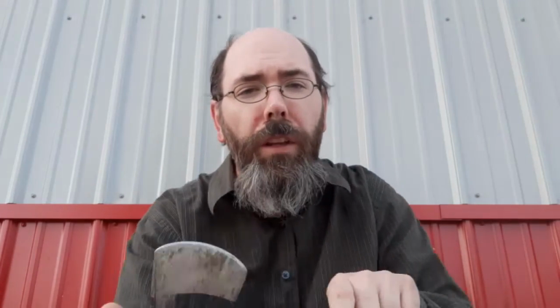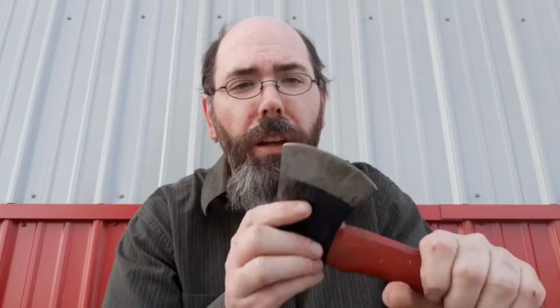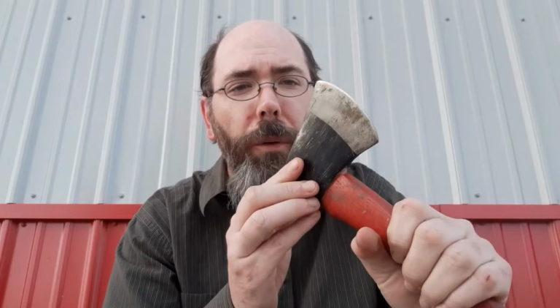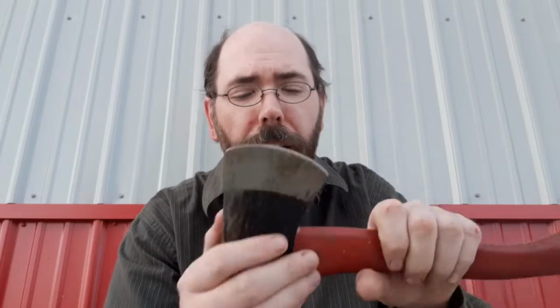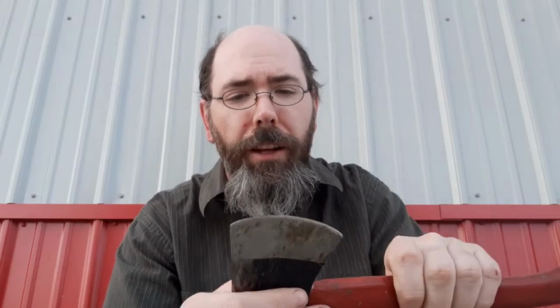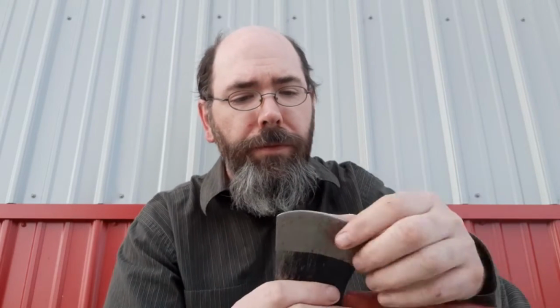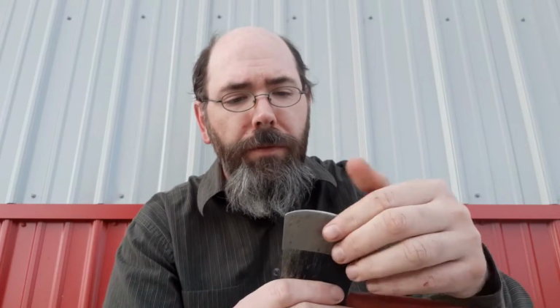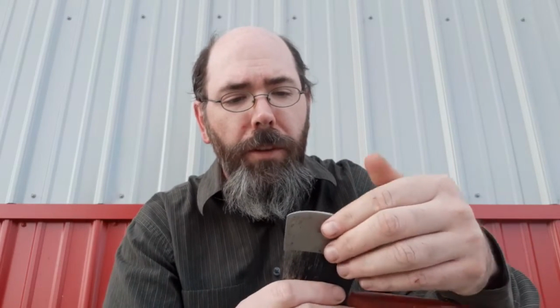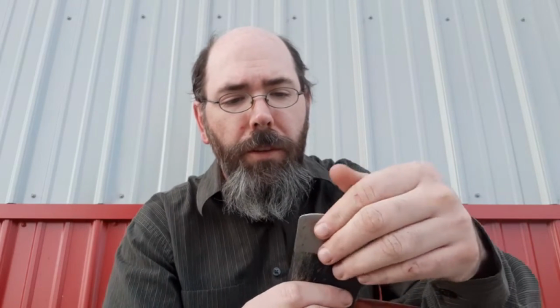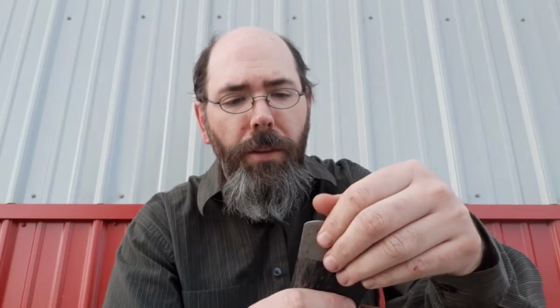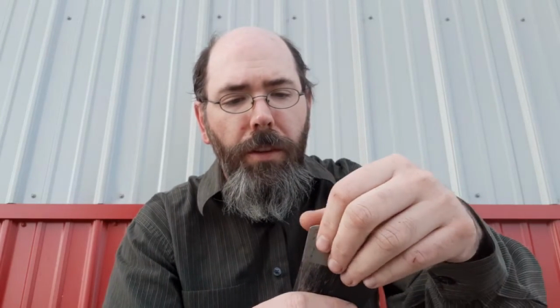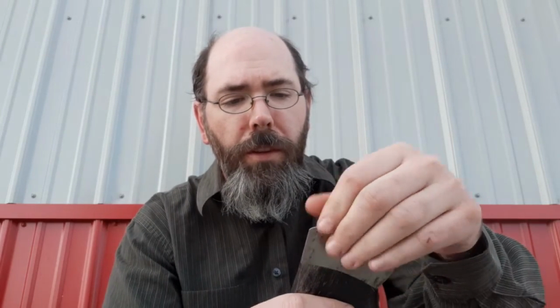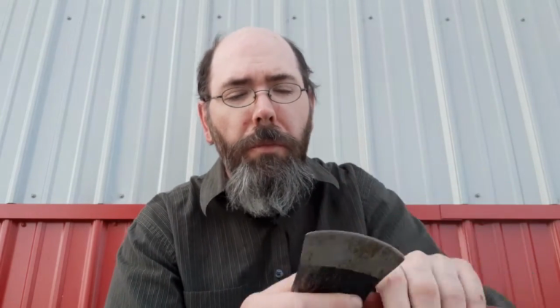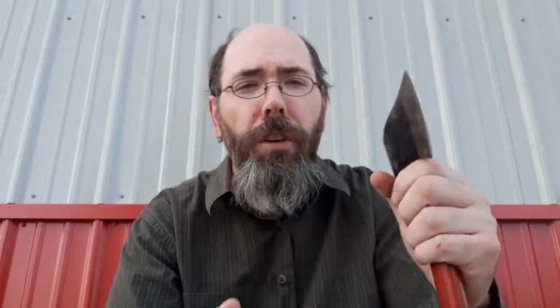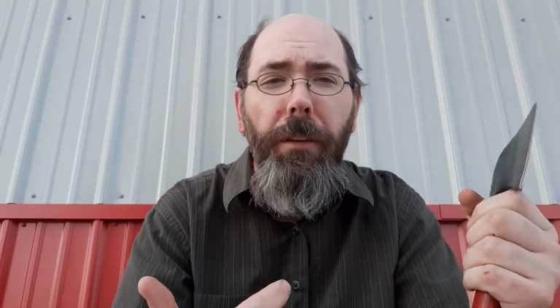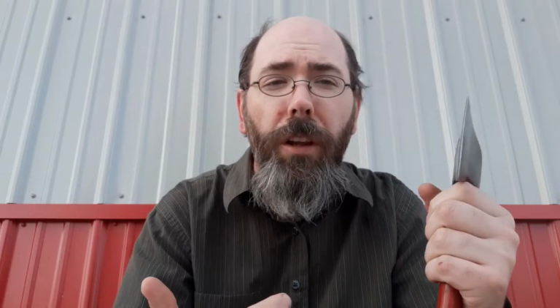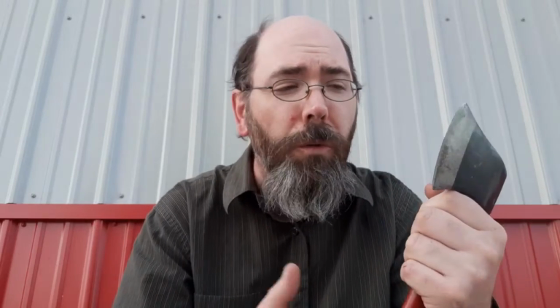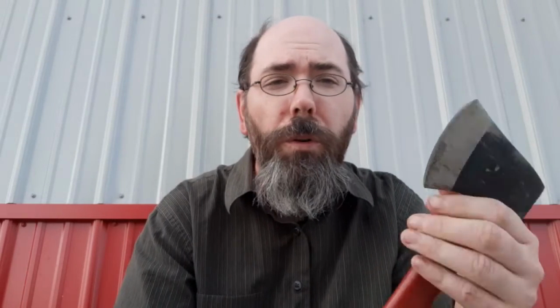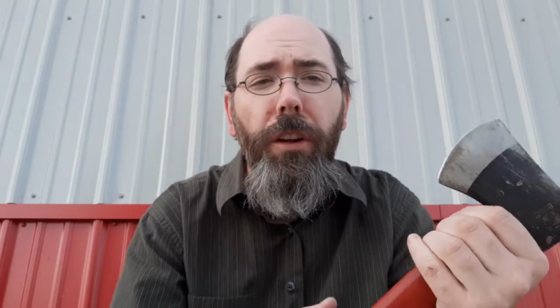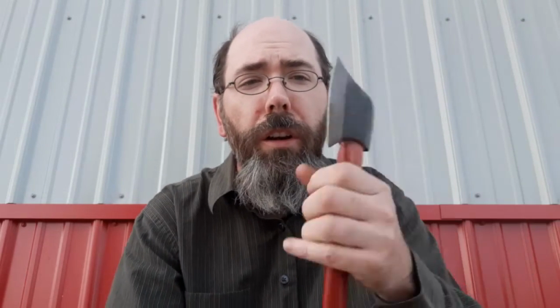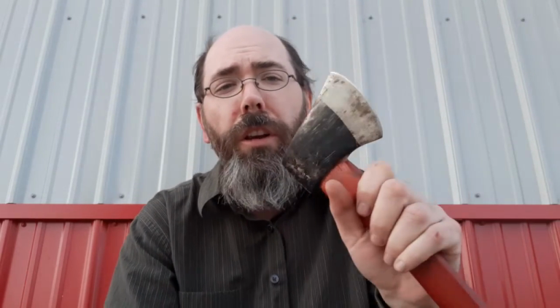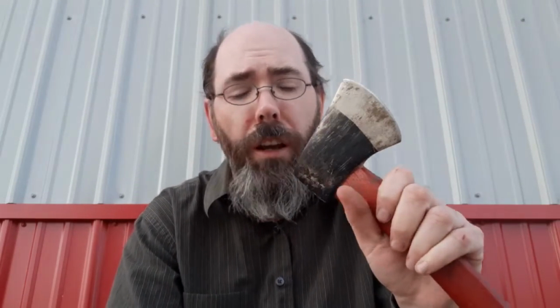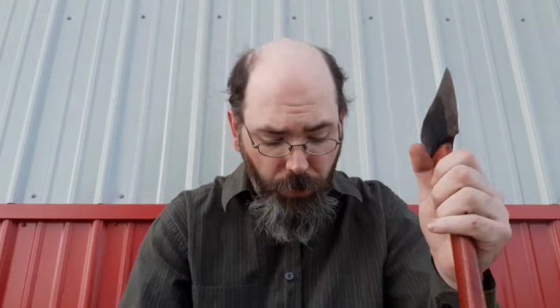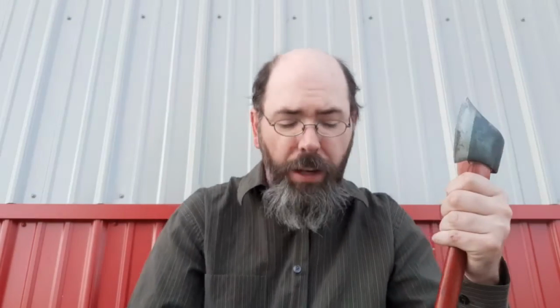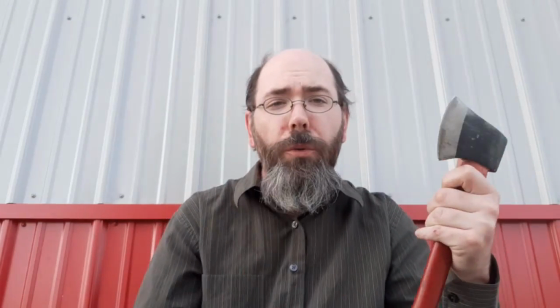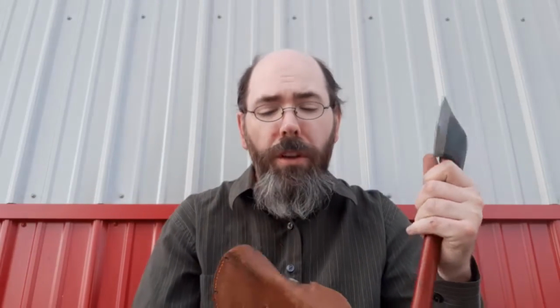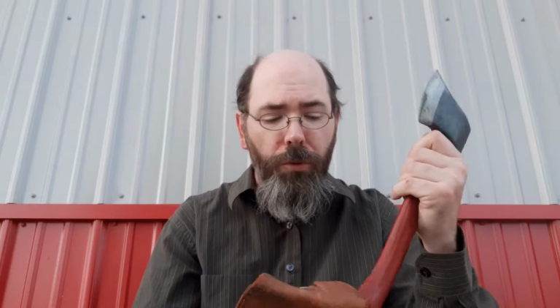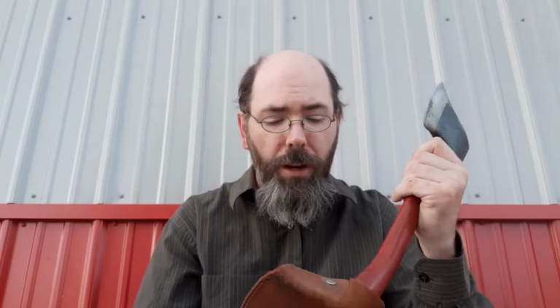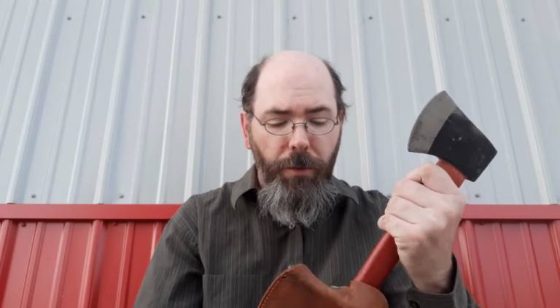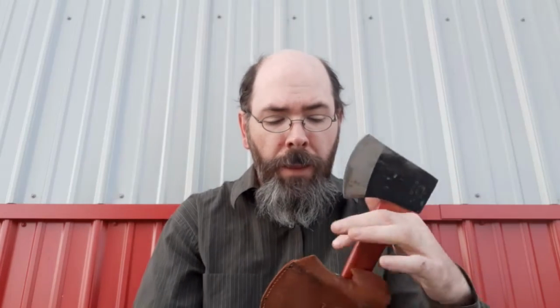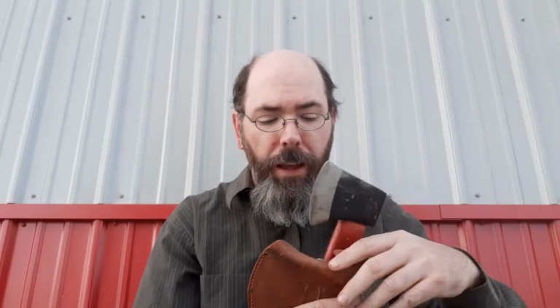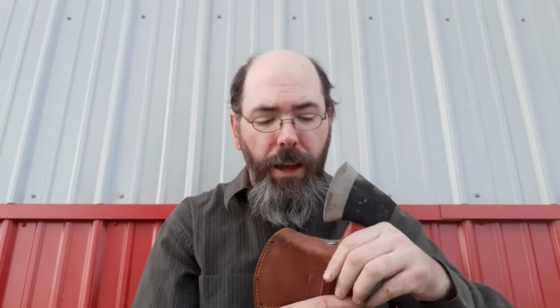Once you have that, make sure to give it a little light coat of oil and you're good to go. You need to take care of your tools. If you take care of your tools, the tools will take care of you. Now that's the axe.